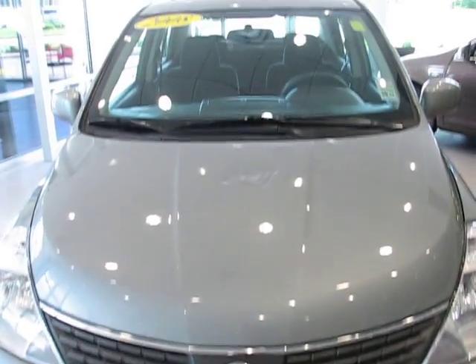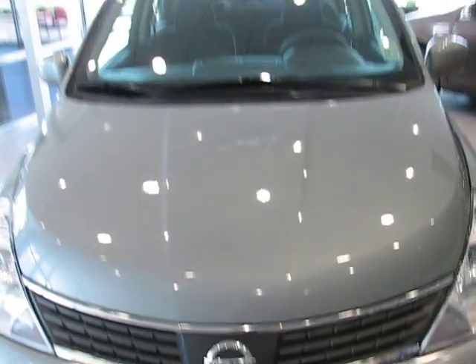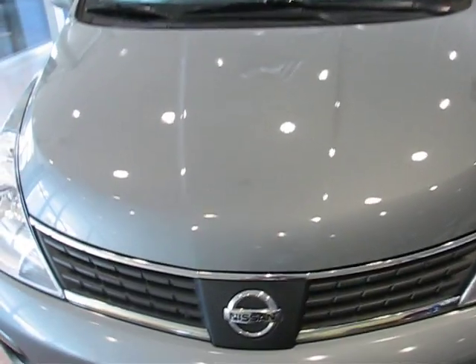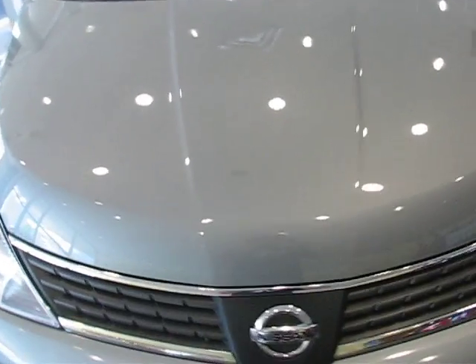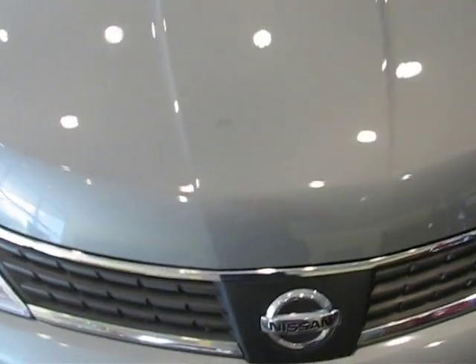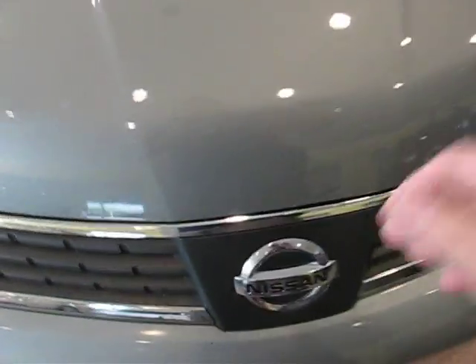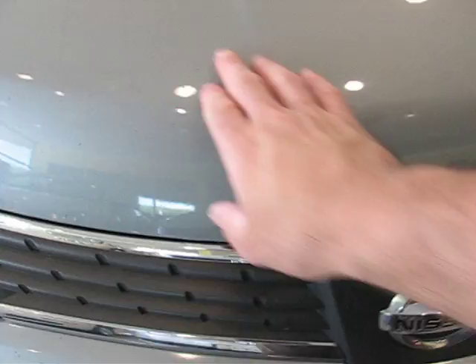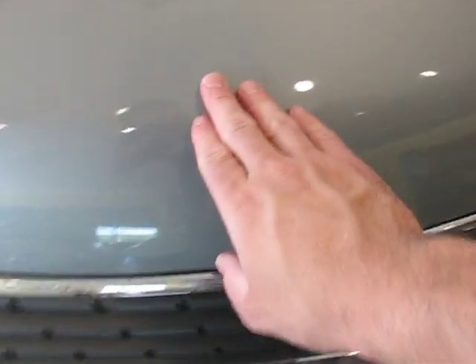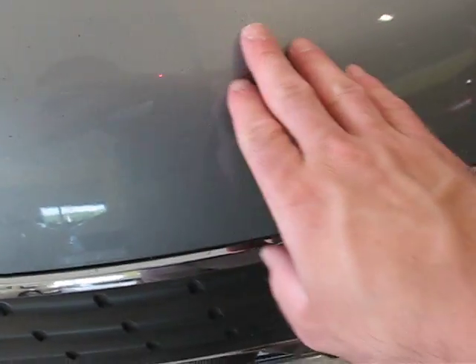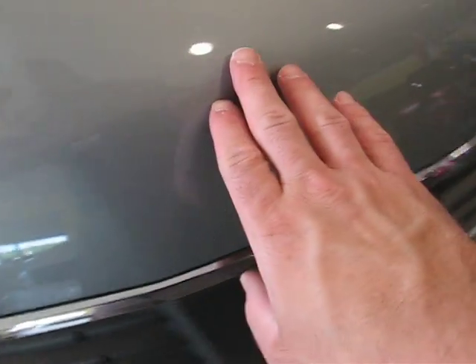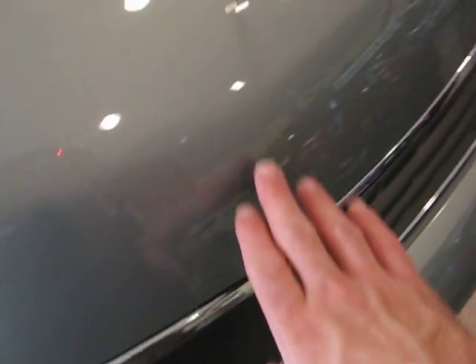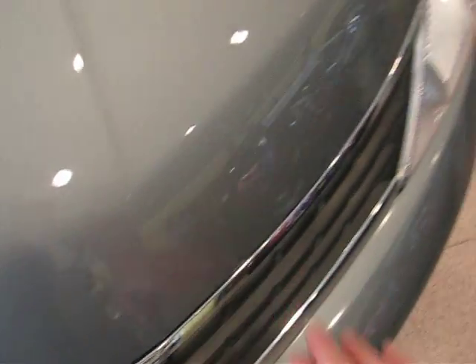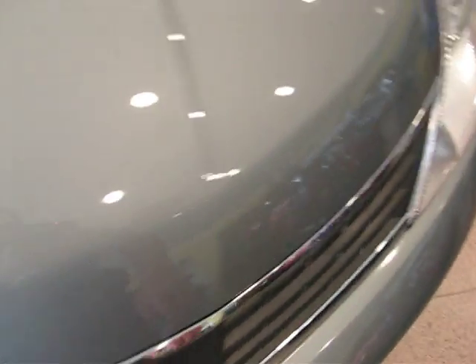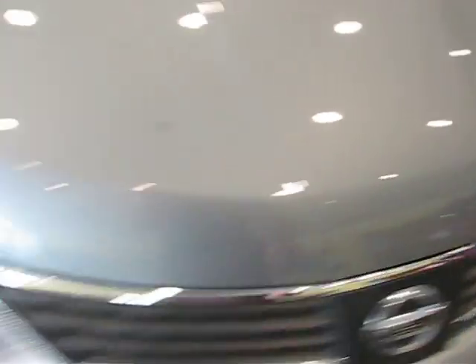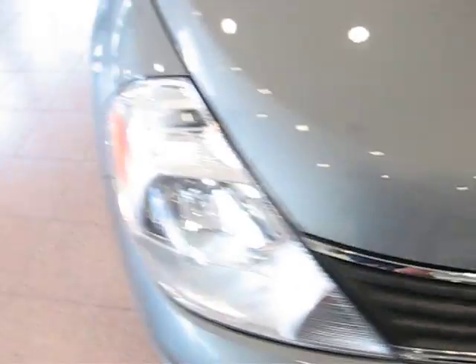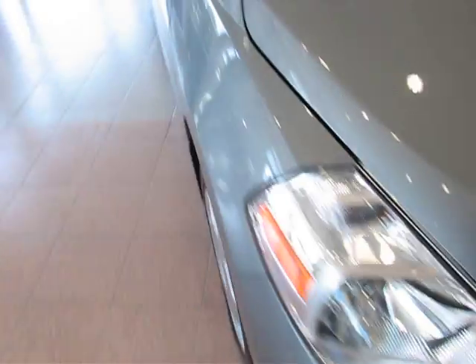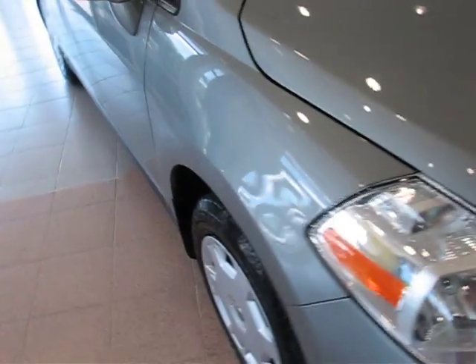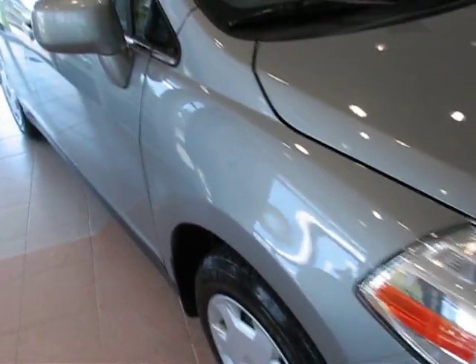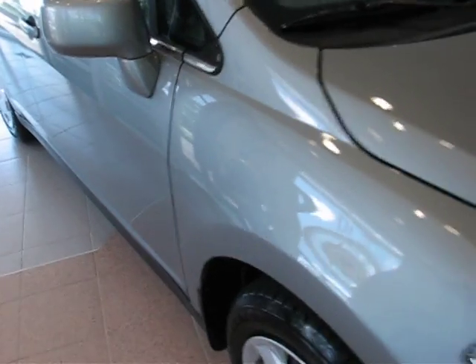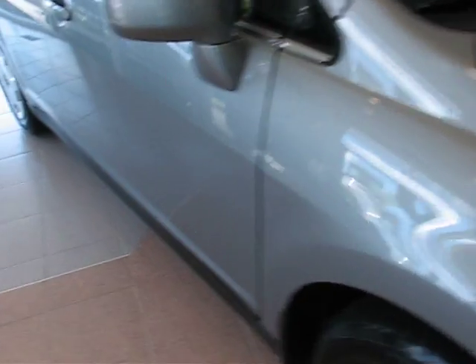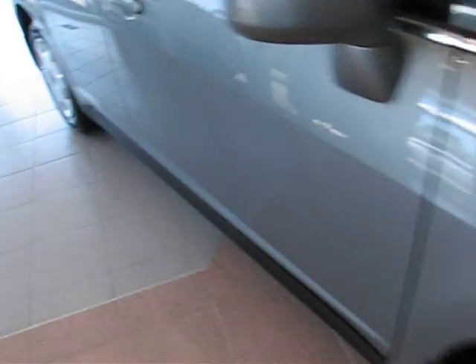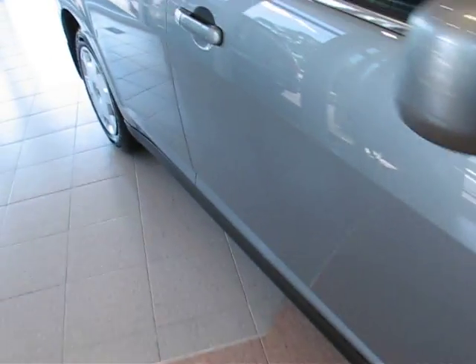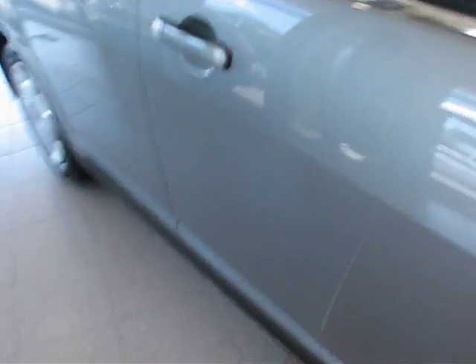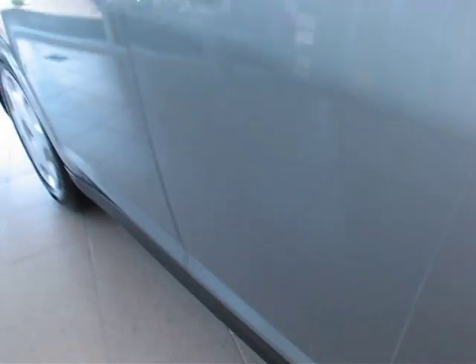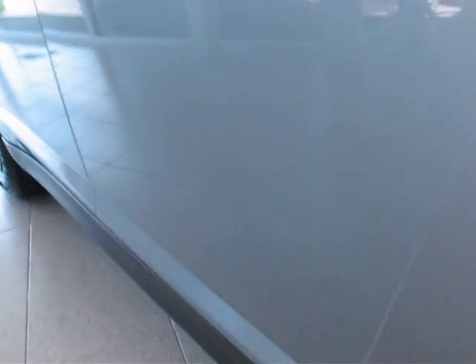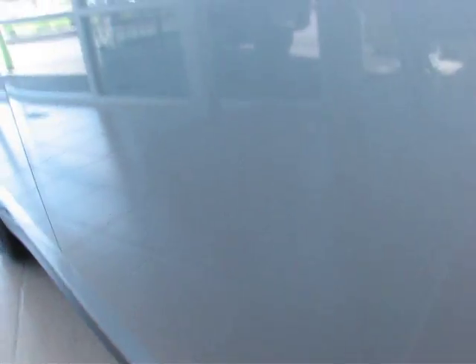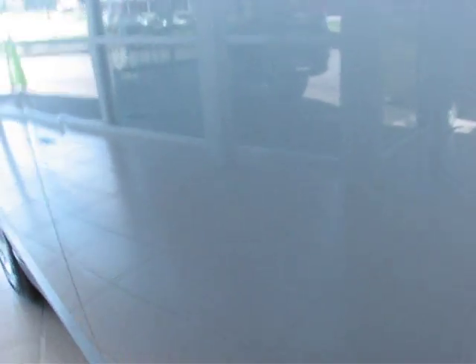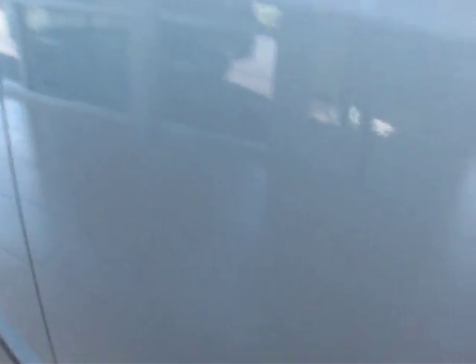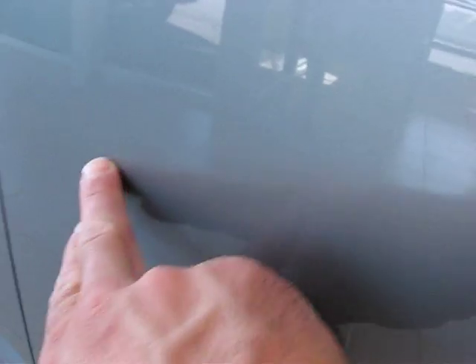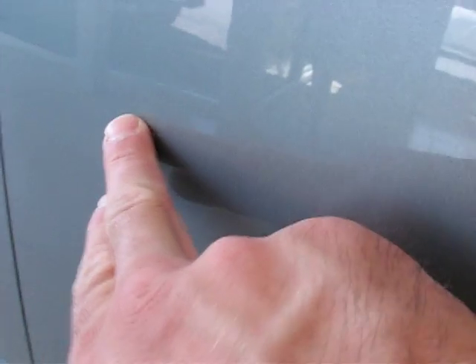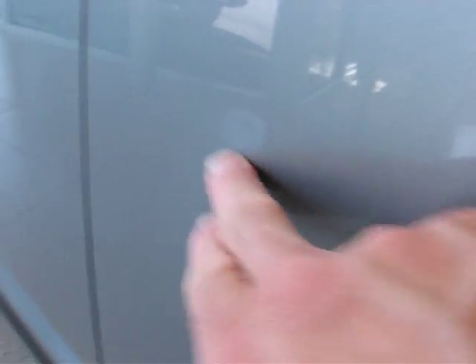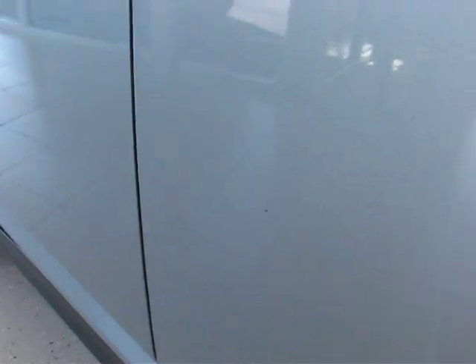Nice little piece. A couple little tiny chips in the front, but being gray it does a really good job of hiding it. And it looks like there may be a little dinger if you can see that.